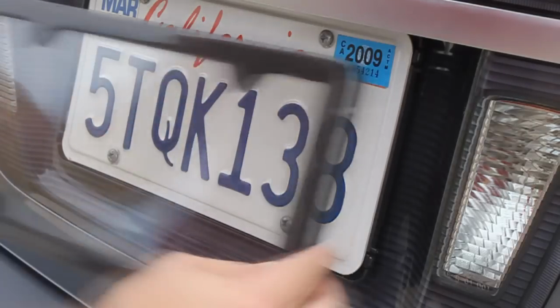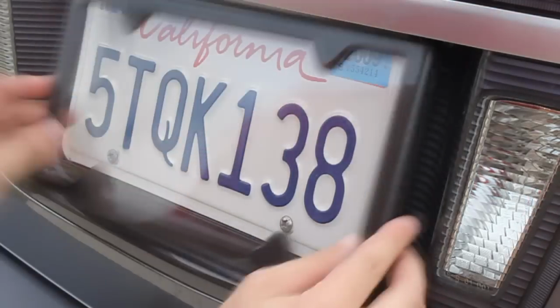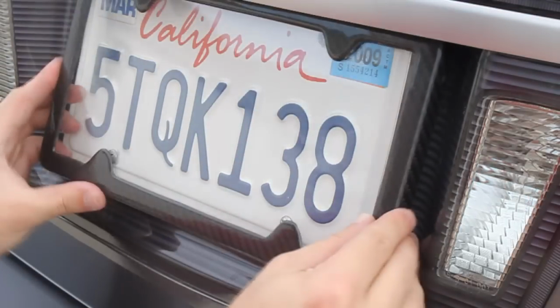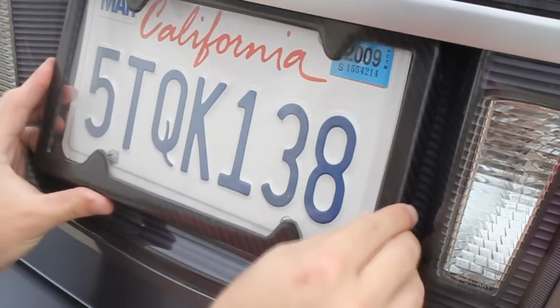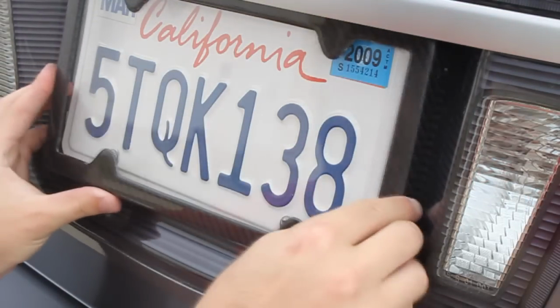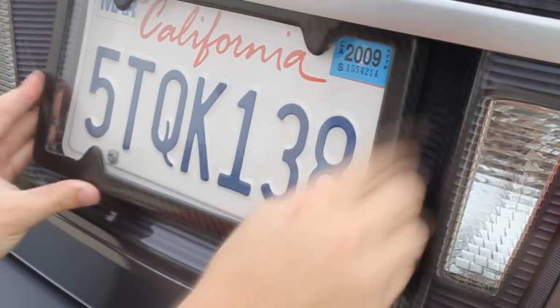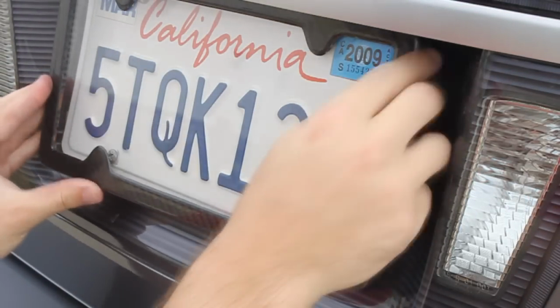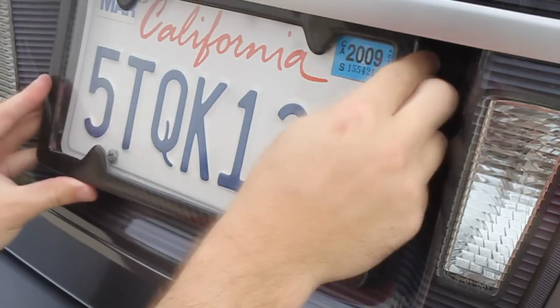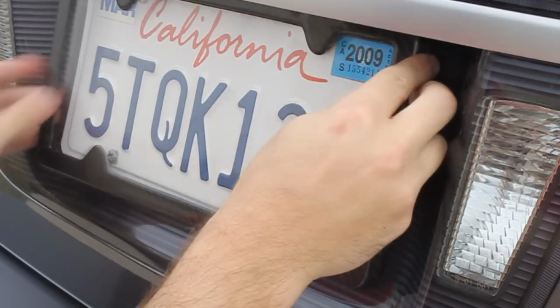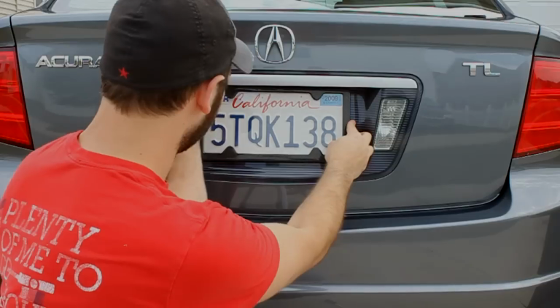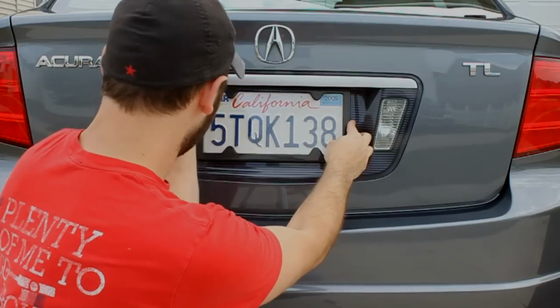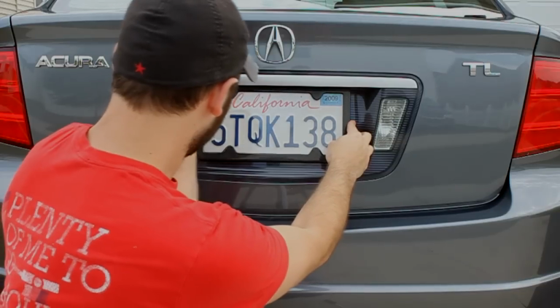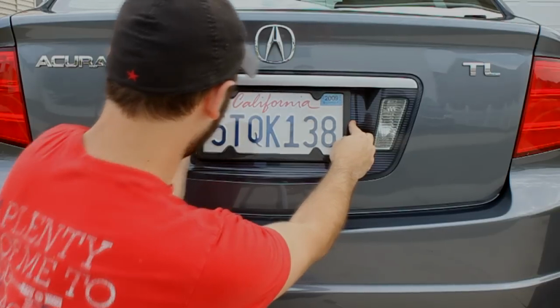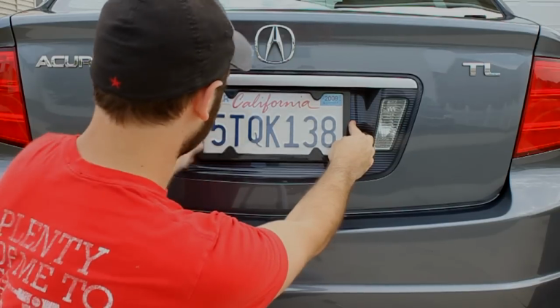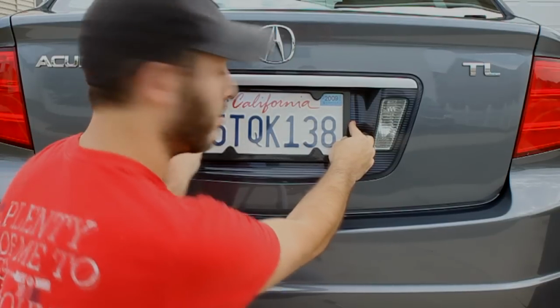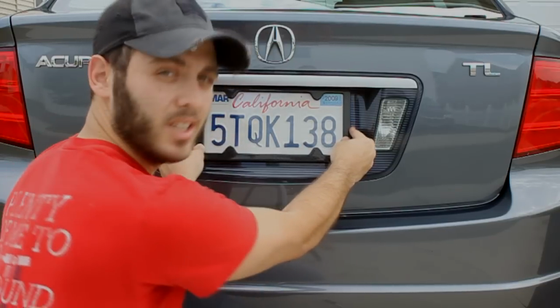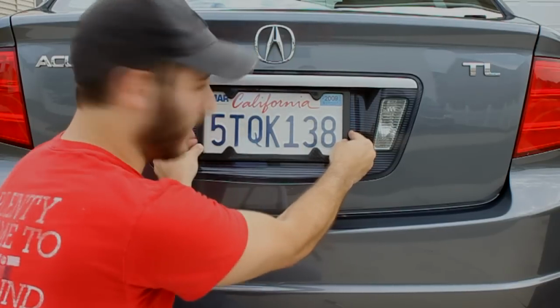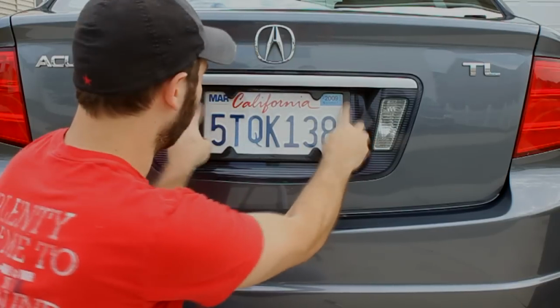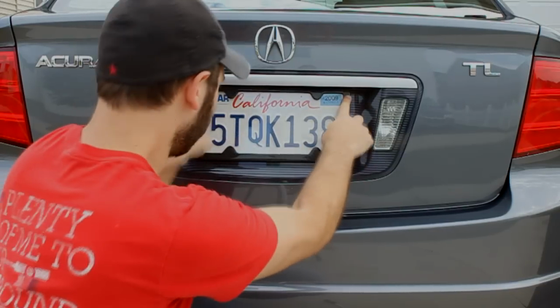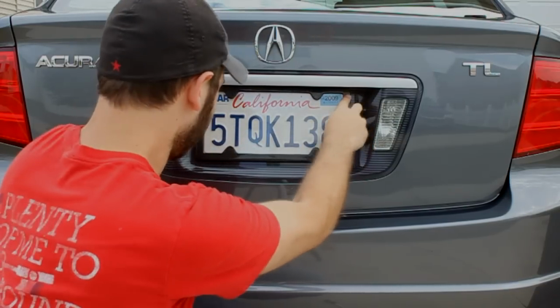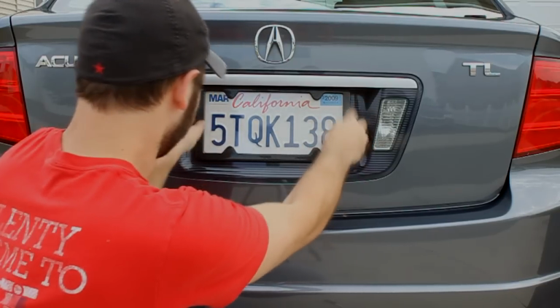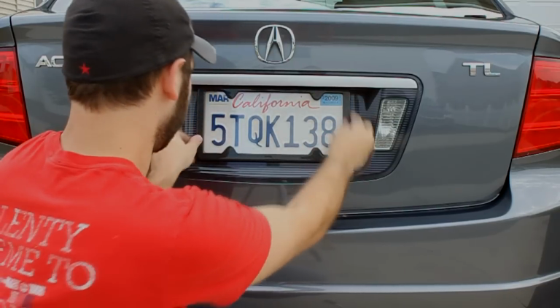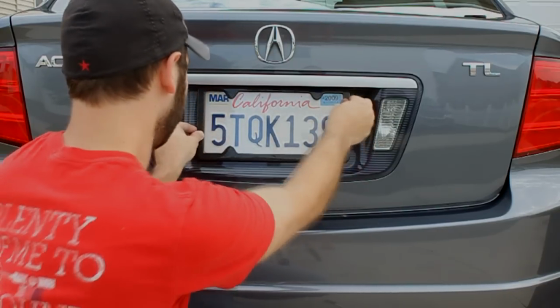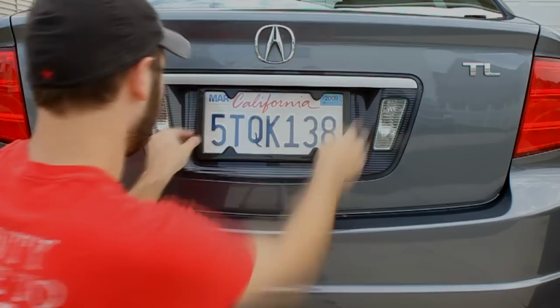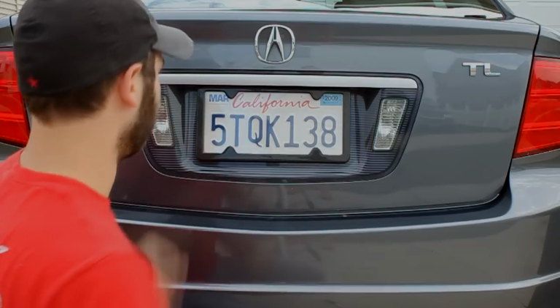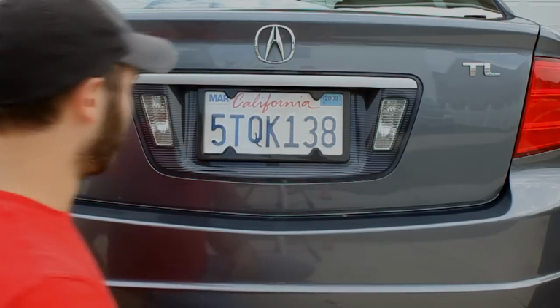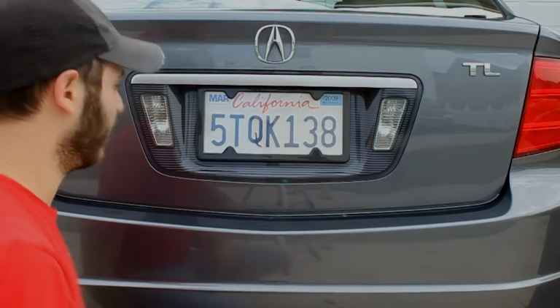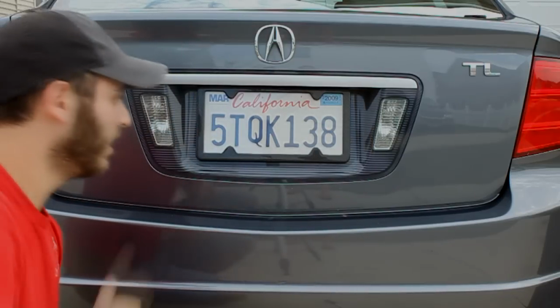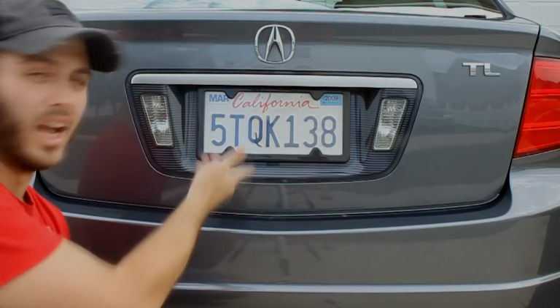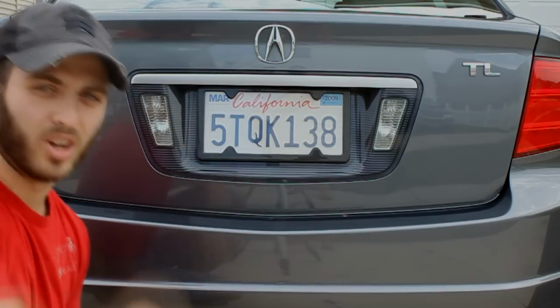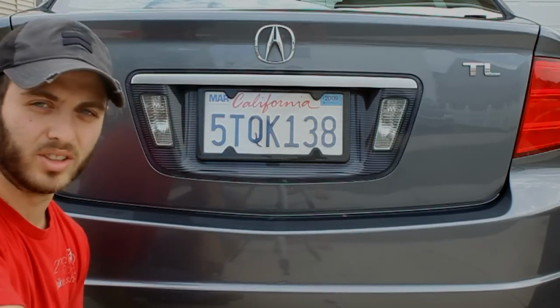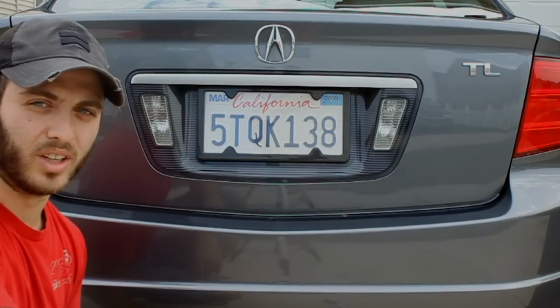Let me show you how it works. Snap one side in, push the tabs into the other, and then it just snaps in and it's all installed.